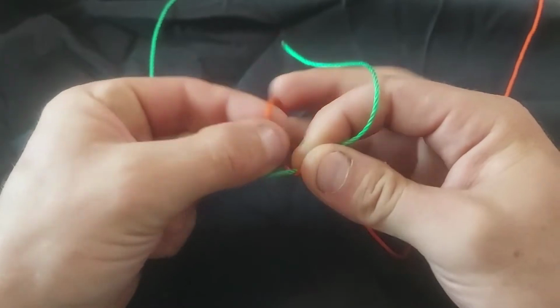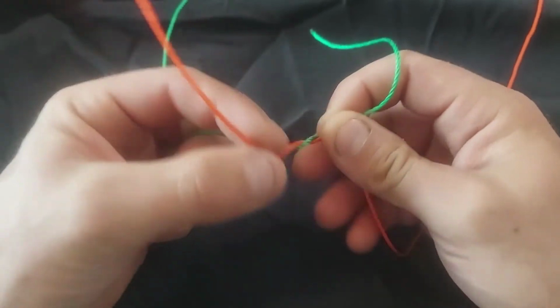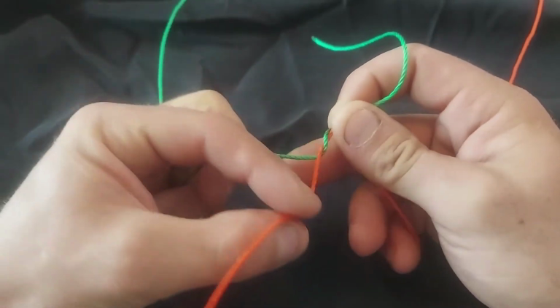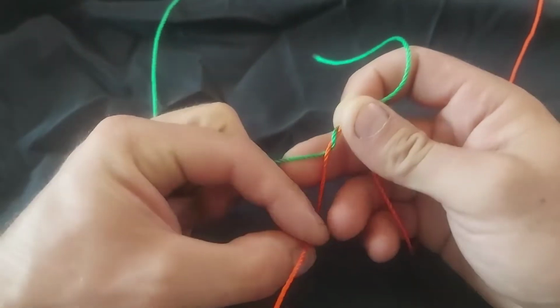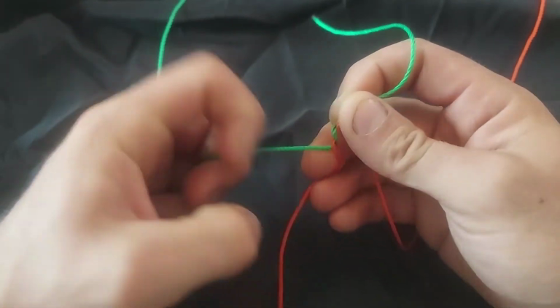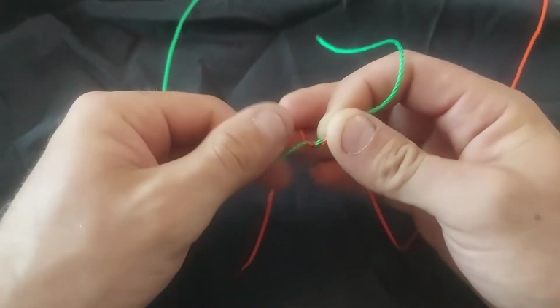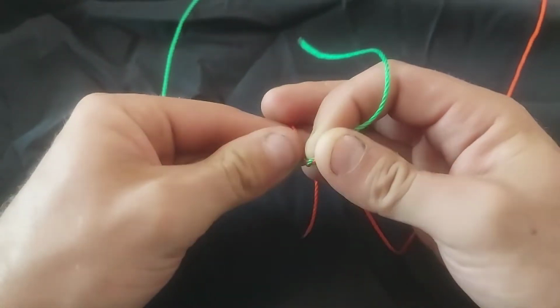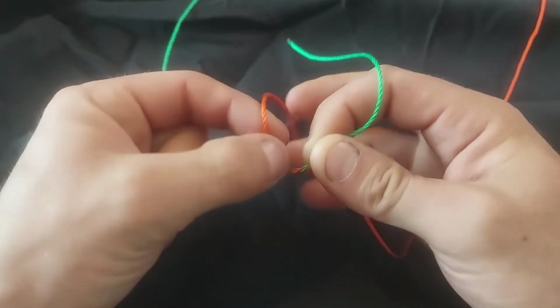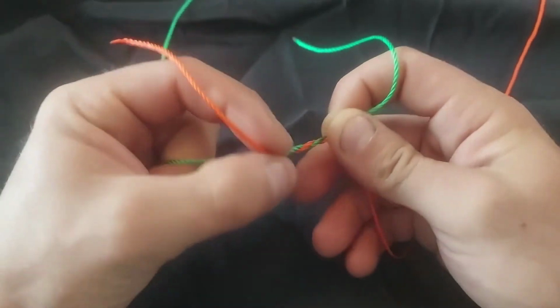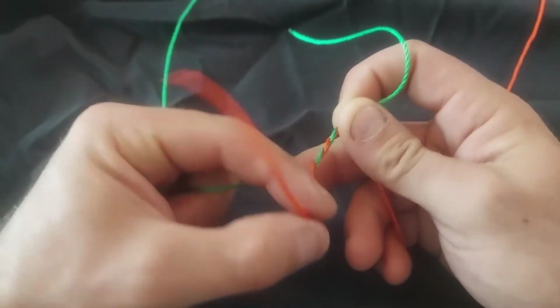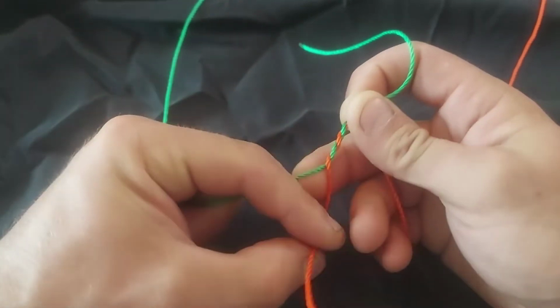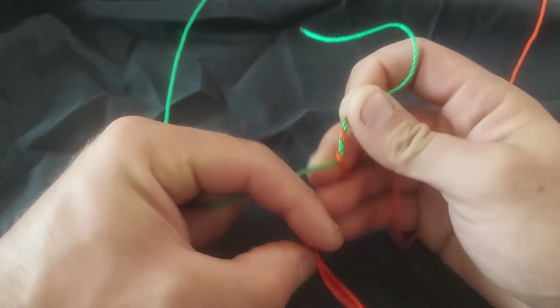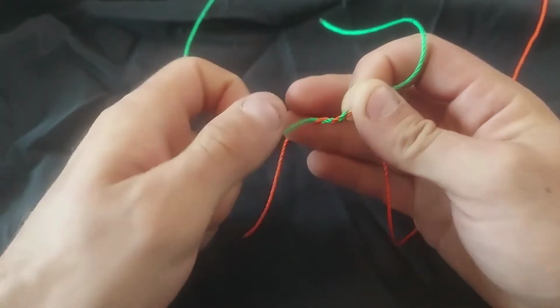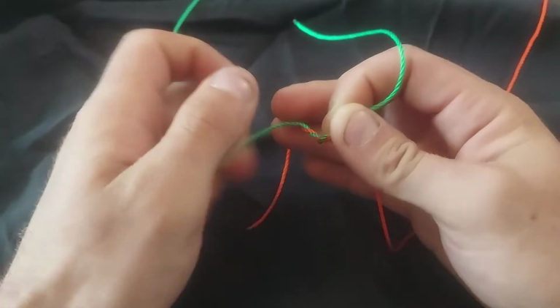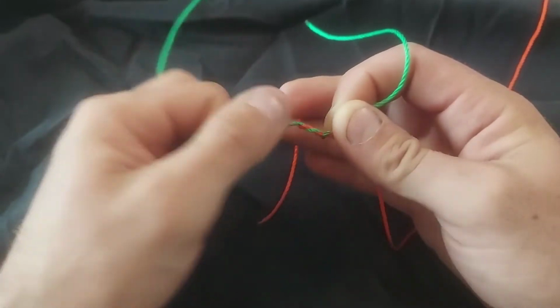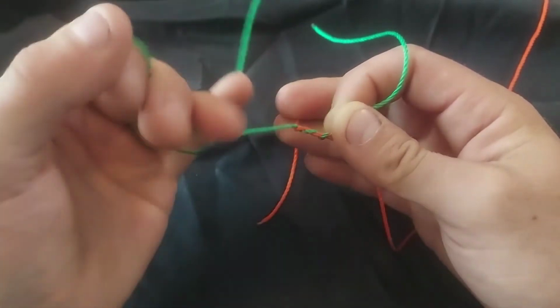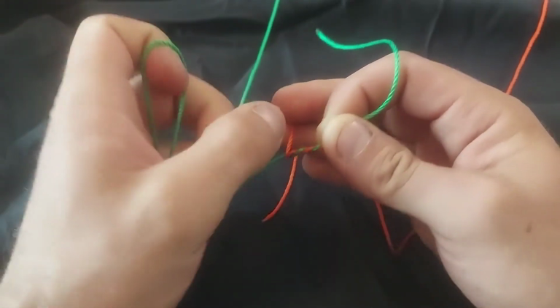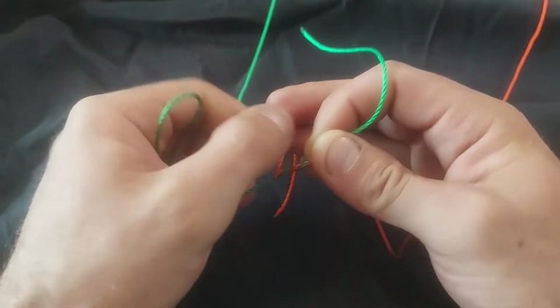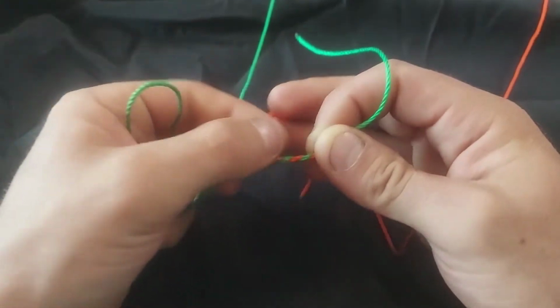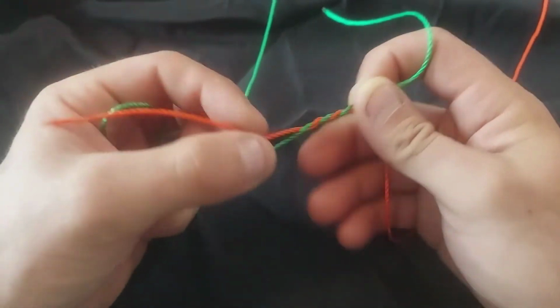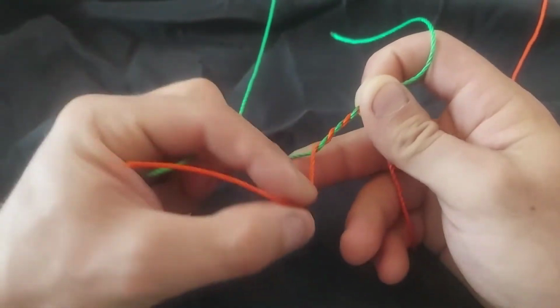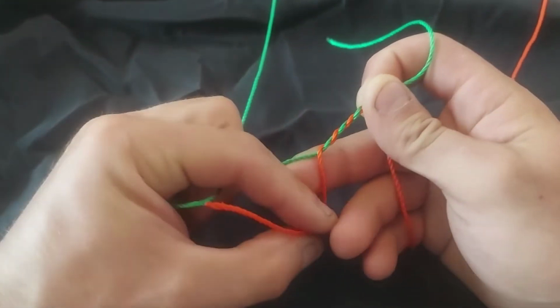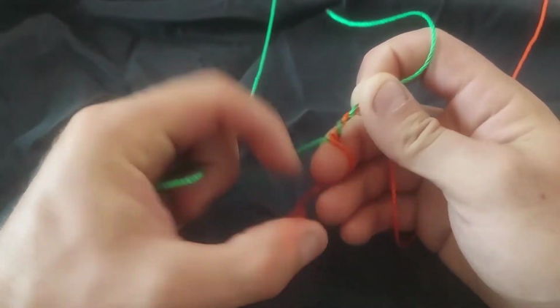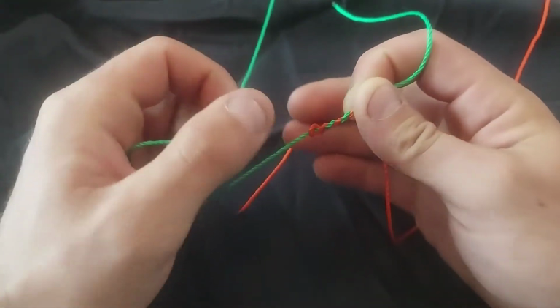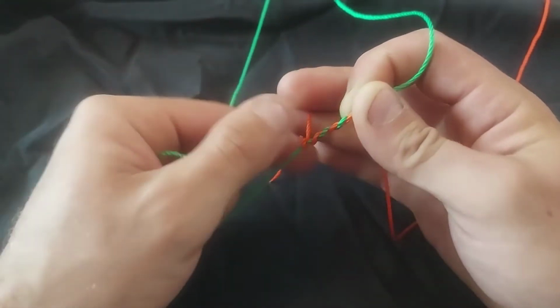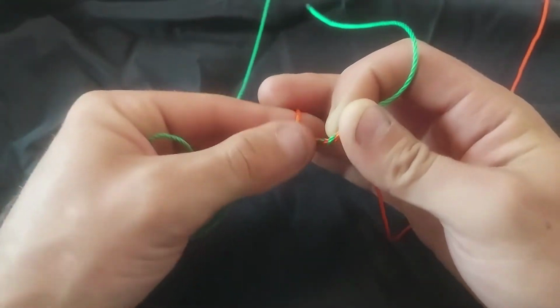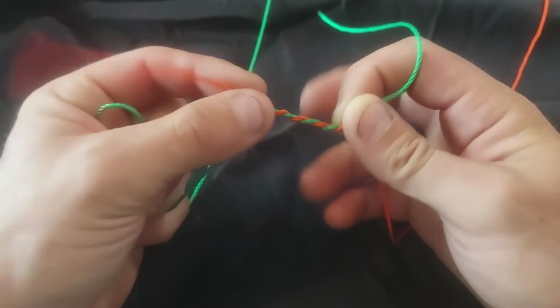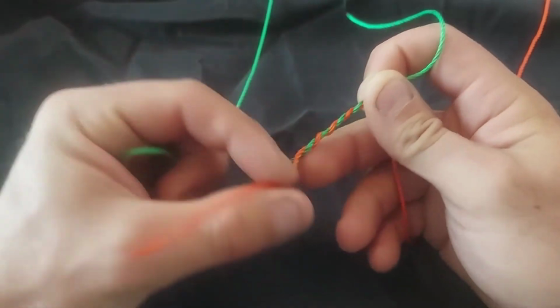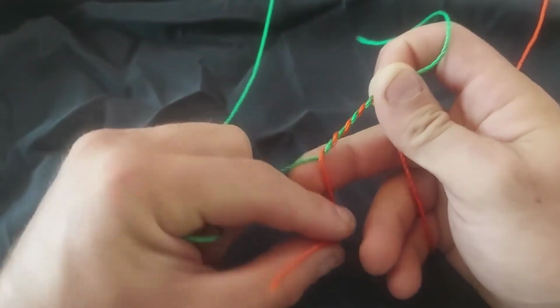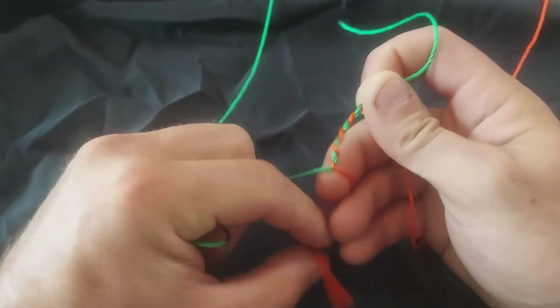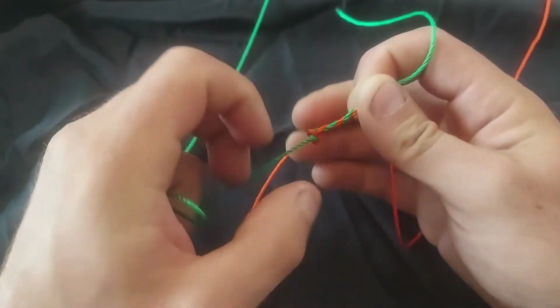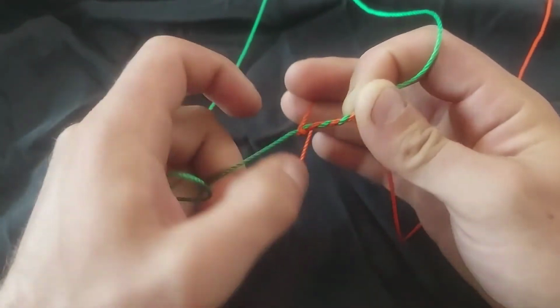Just because there's a lot of extra steps involved with this knot, and I find that it's a little bit time-consuming as well. Not so much for strength — strength-wise, this knot is actually quite strong.